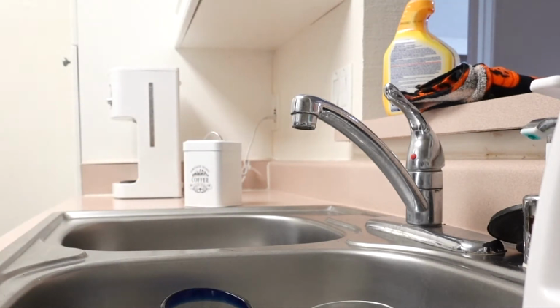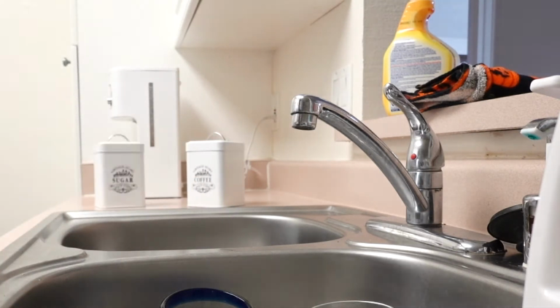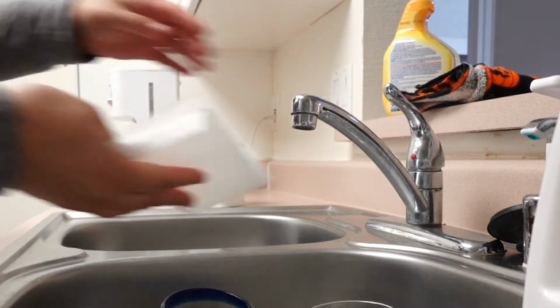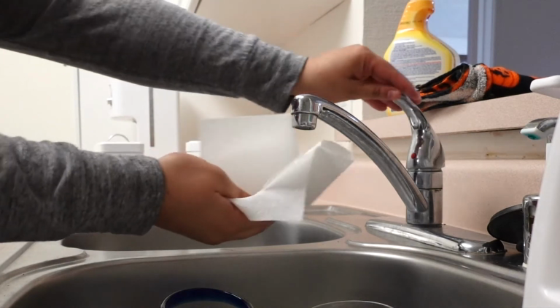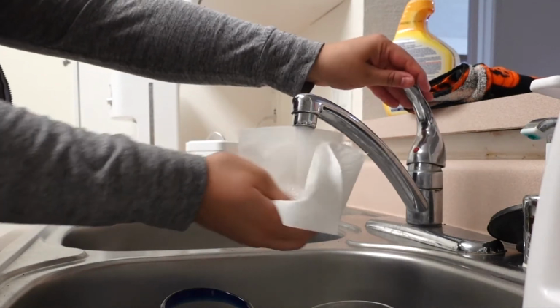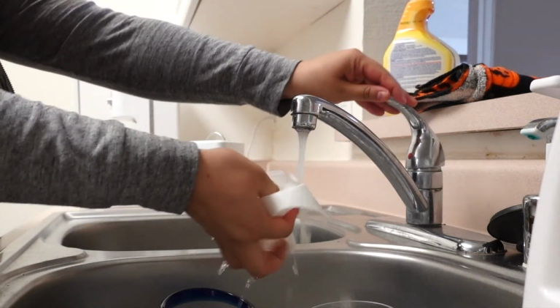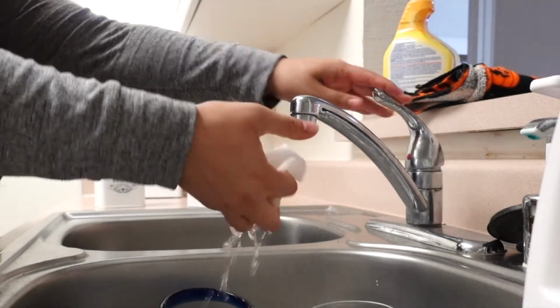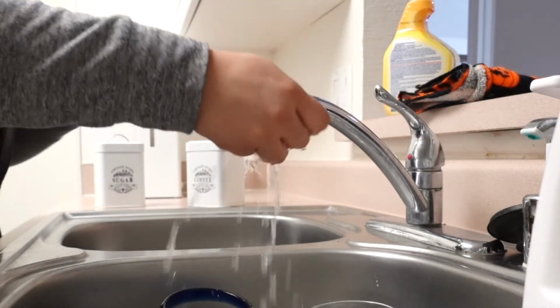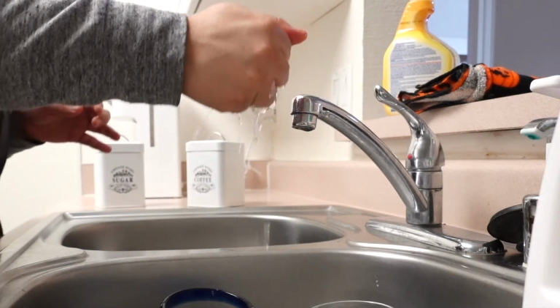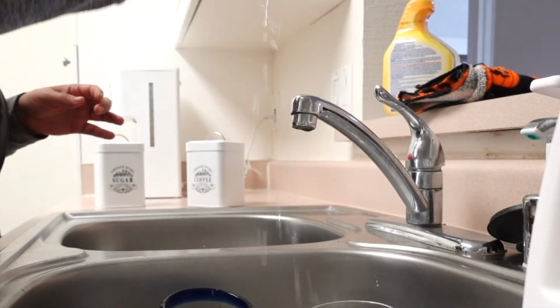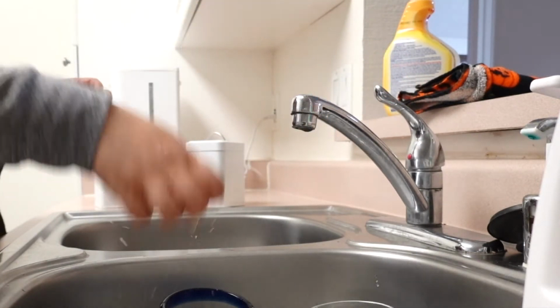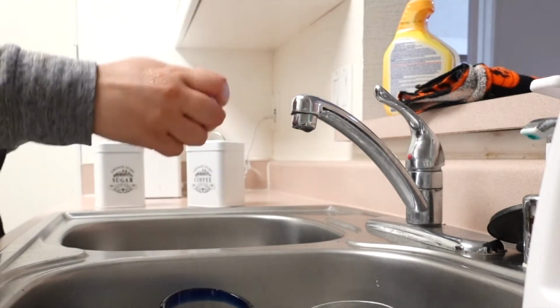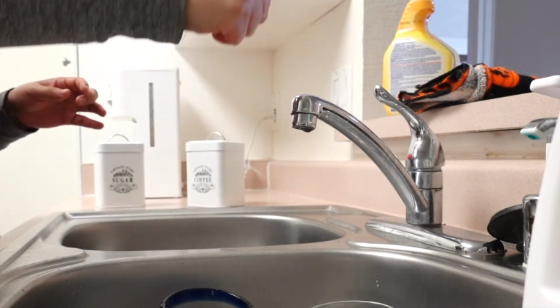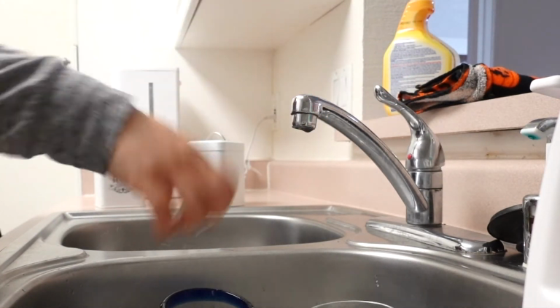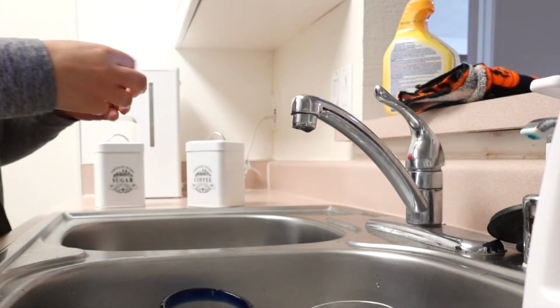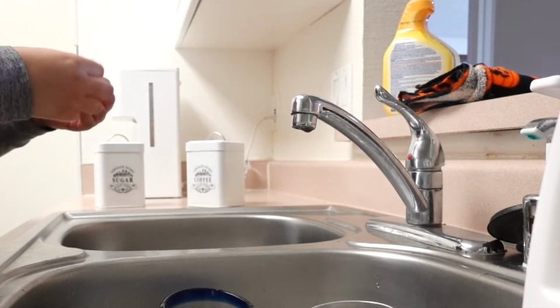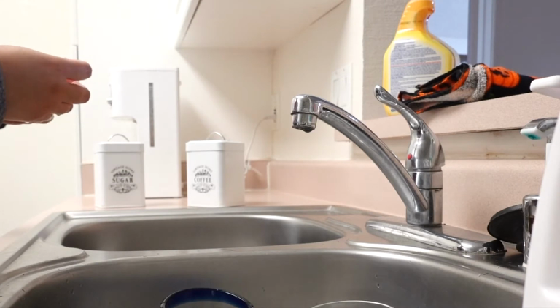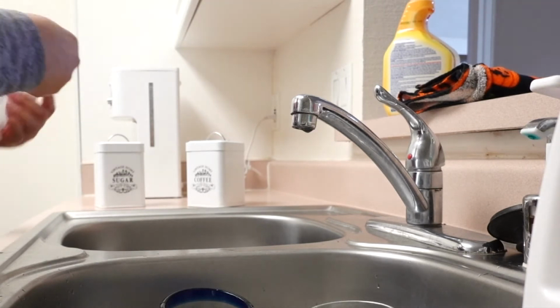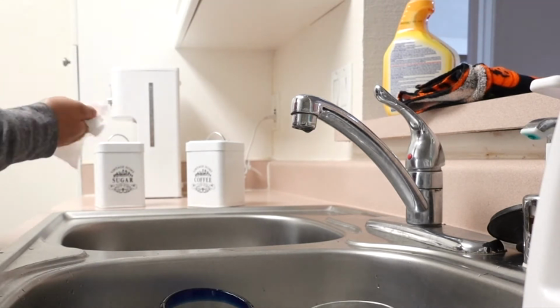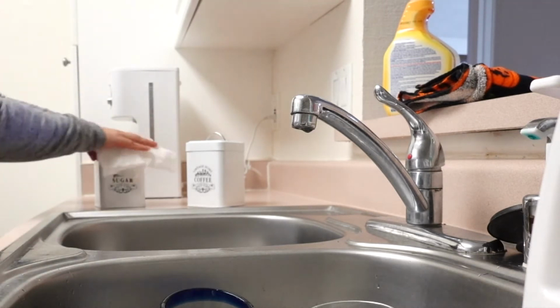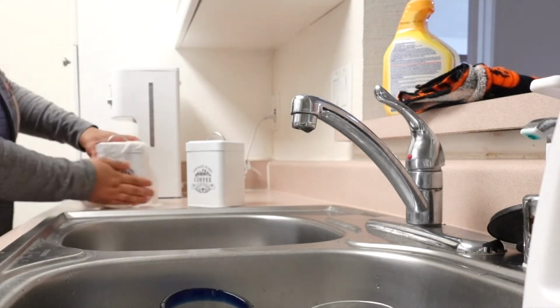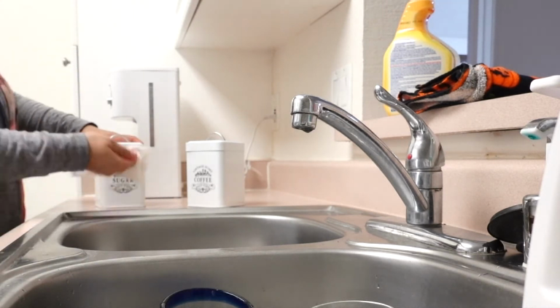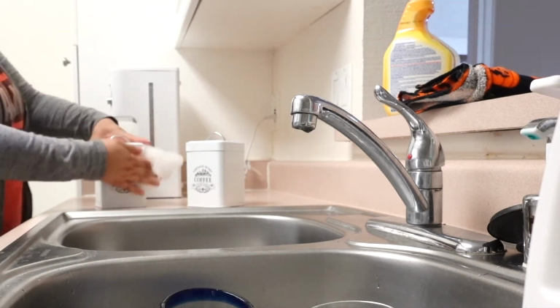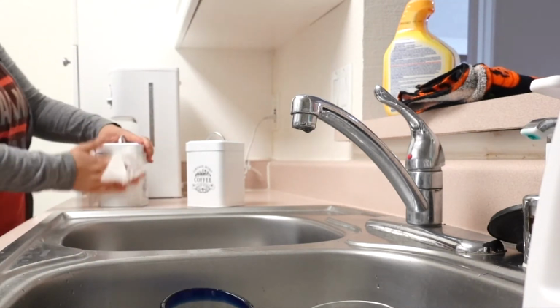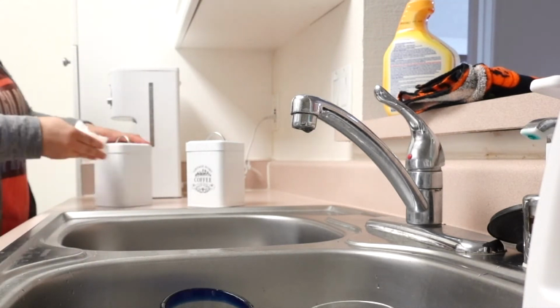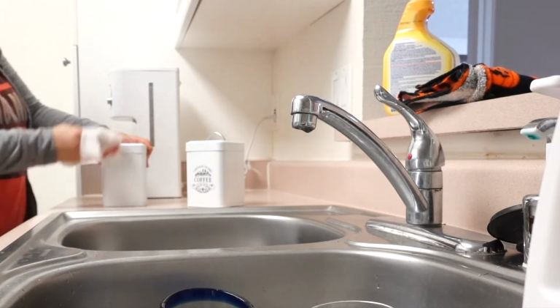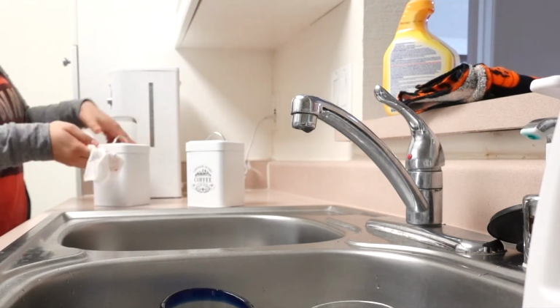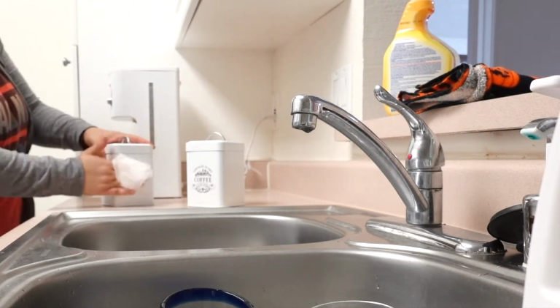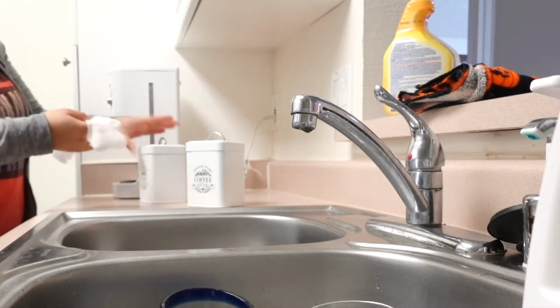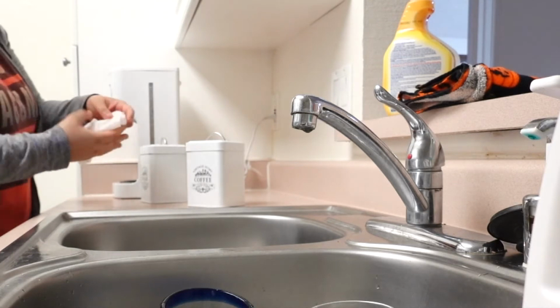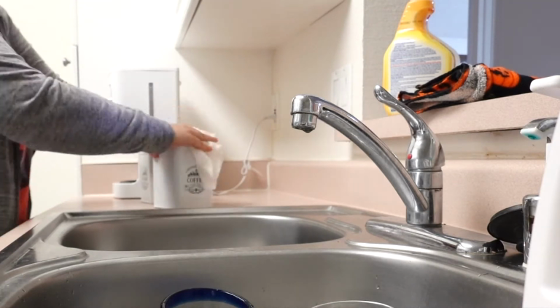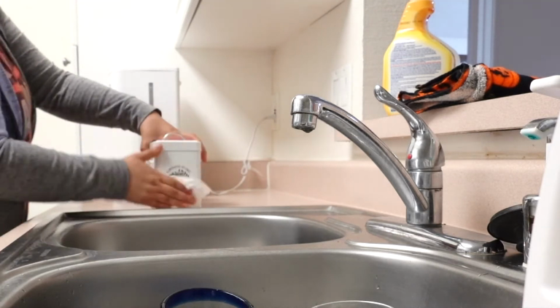When I'm done wiping with everything, I would actually wet a paper towel with water and start wiping it again. I don't want any chemicals on my stuff, on my counters.